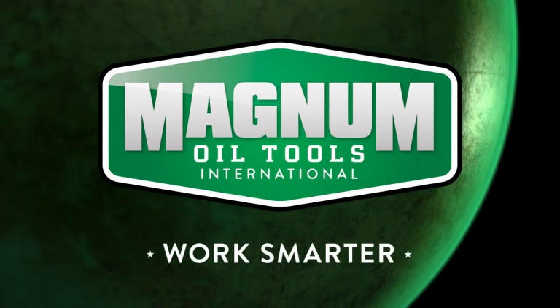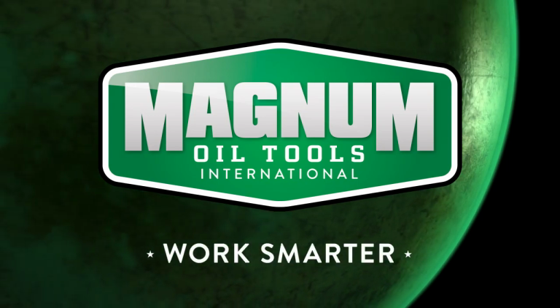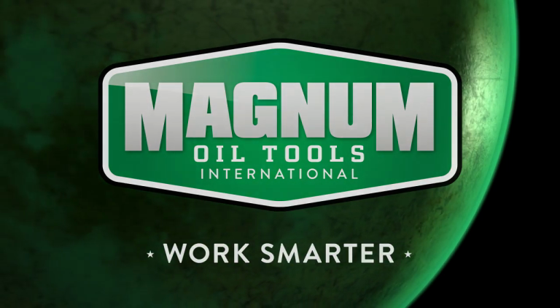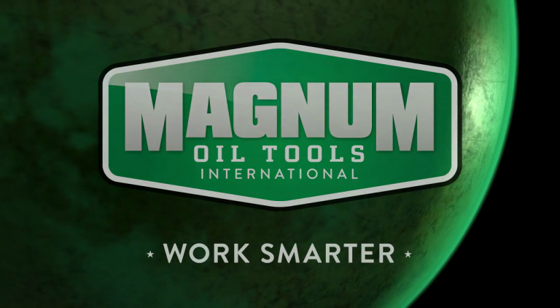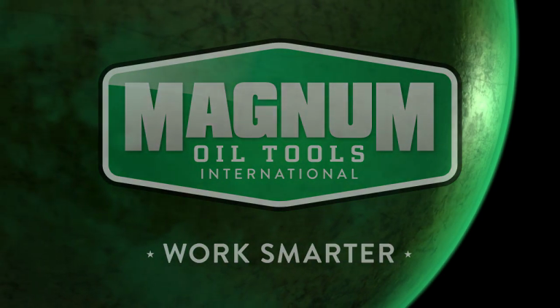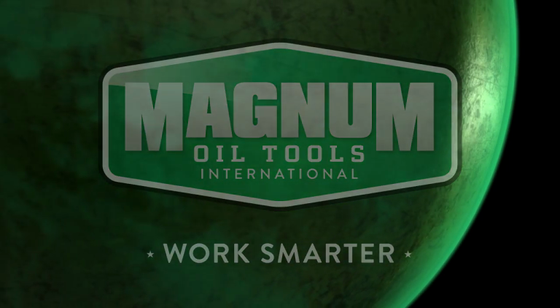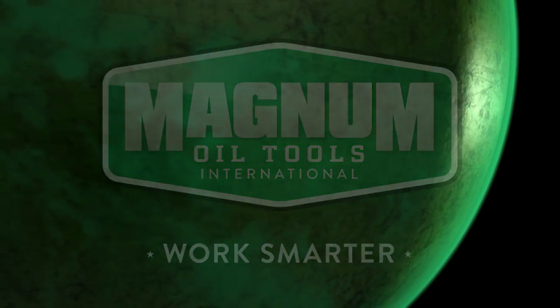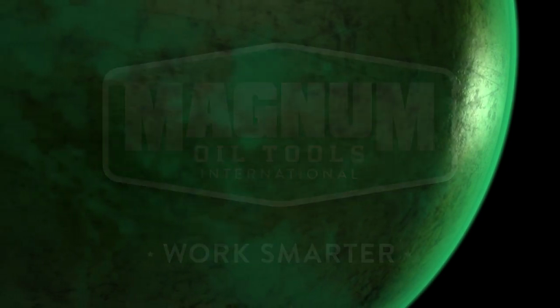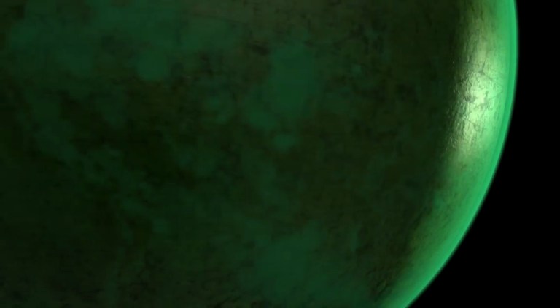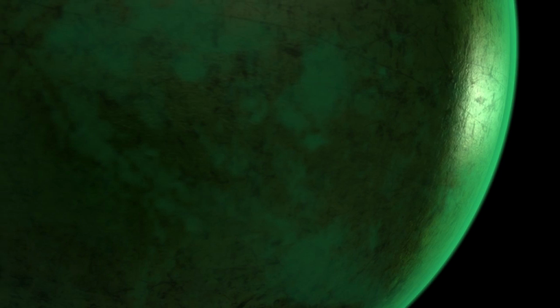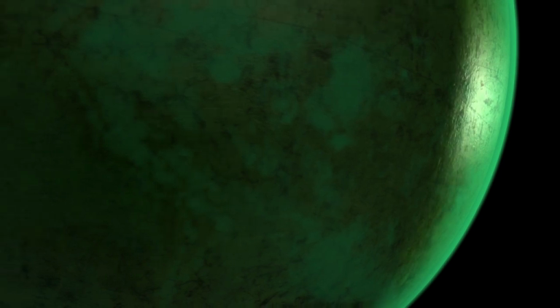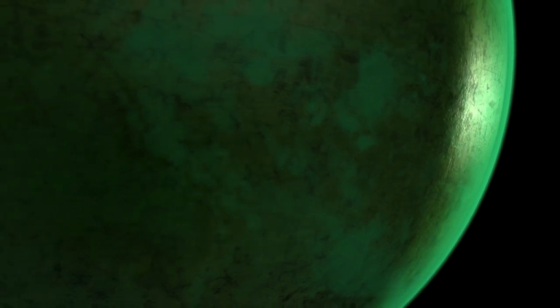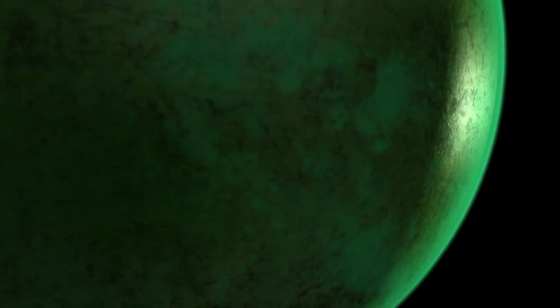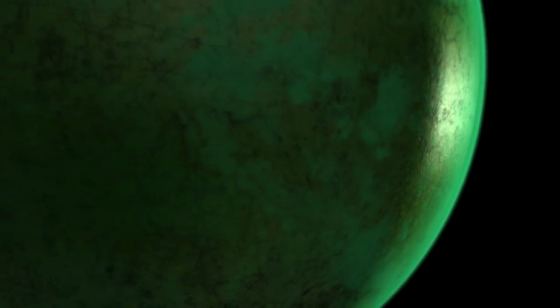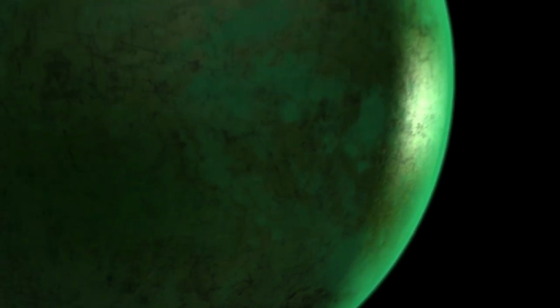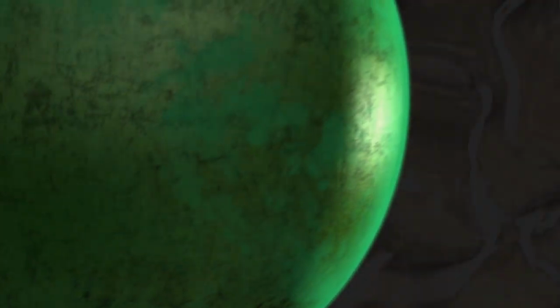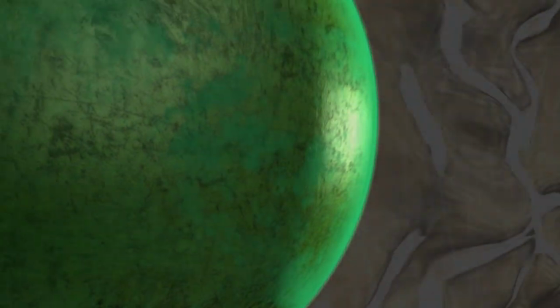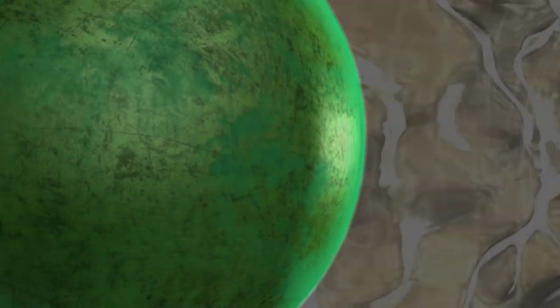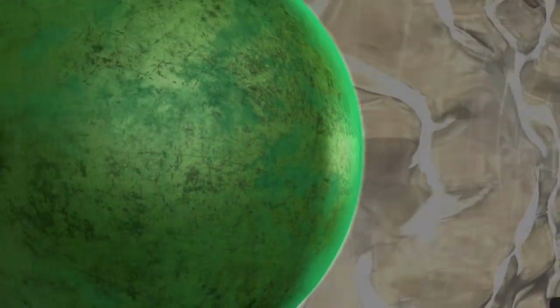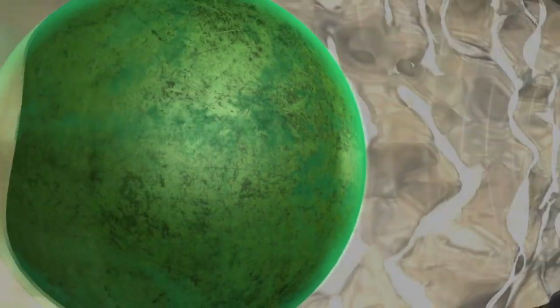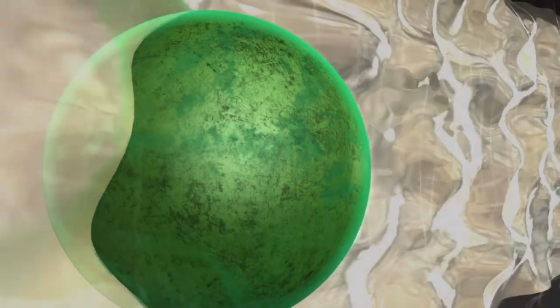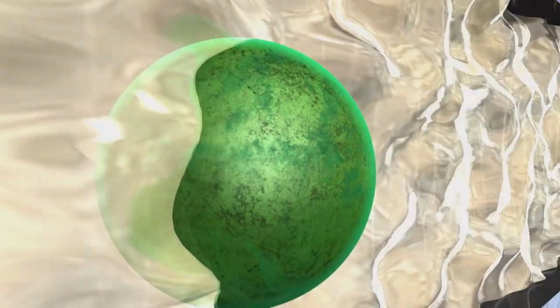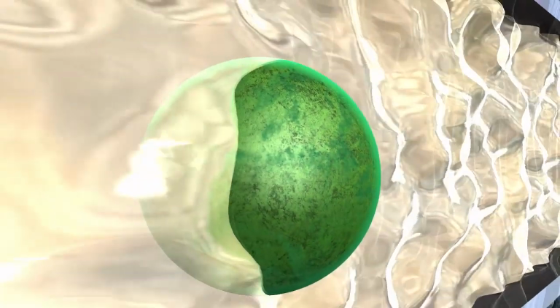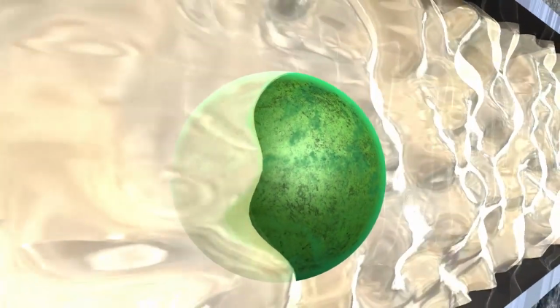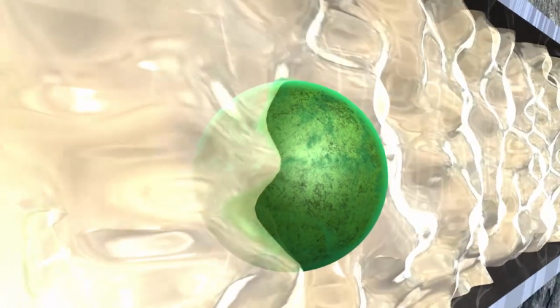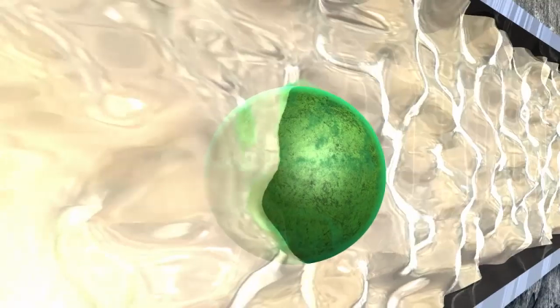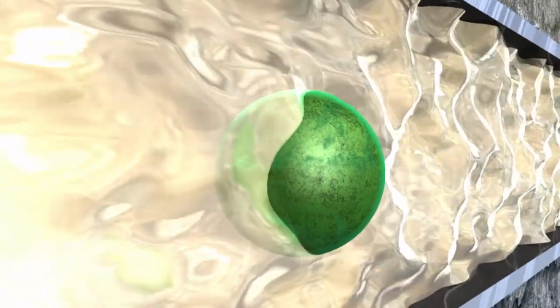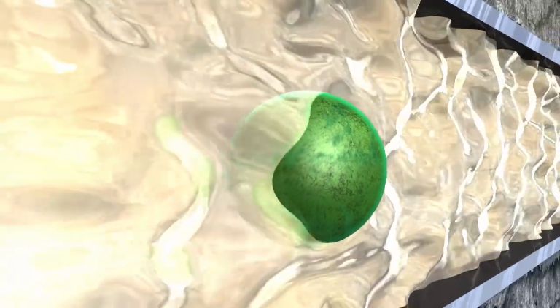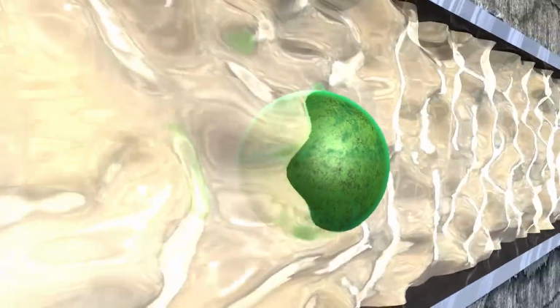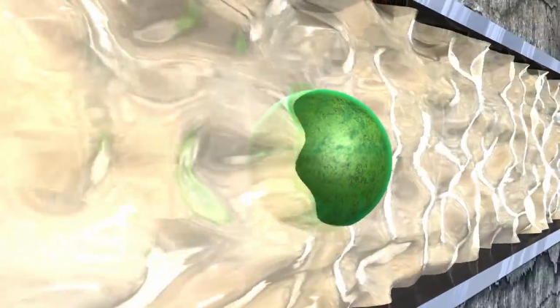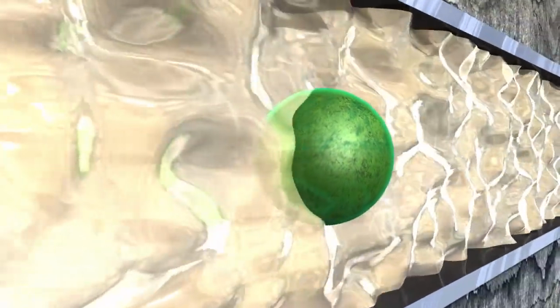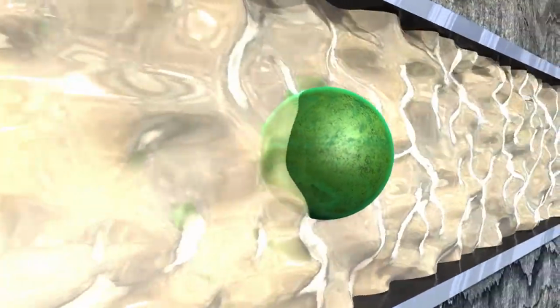All dissolvable frack balls are not created equal. From getting stuck or lost to becoming misshapen or breaking mid frack, many simply can't handle the pressure.